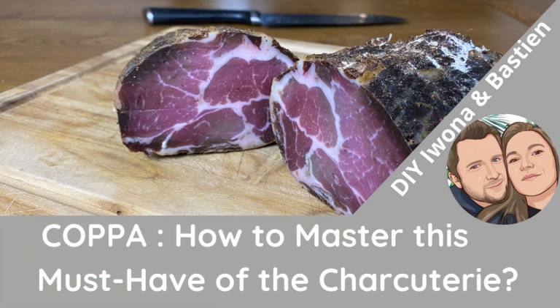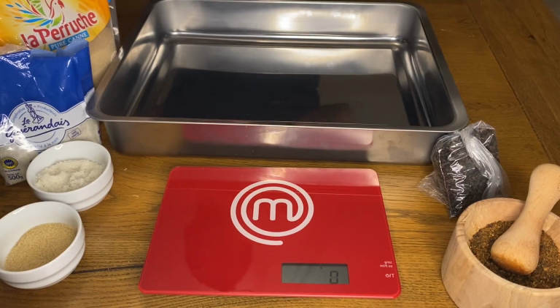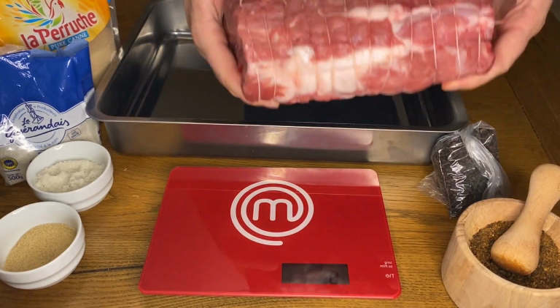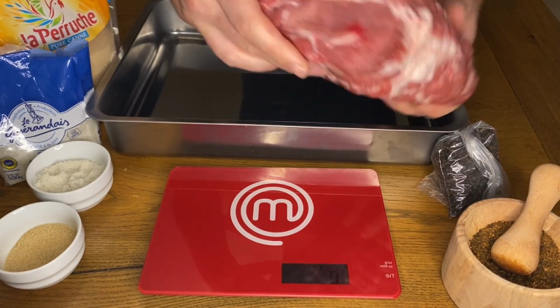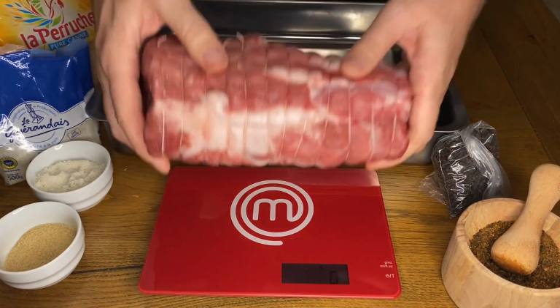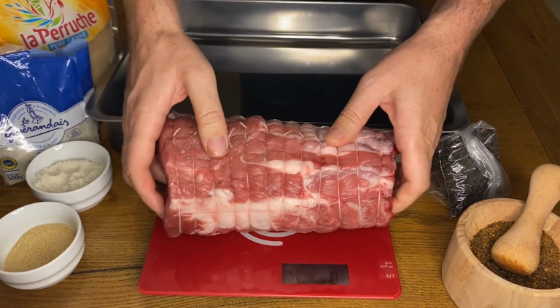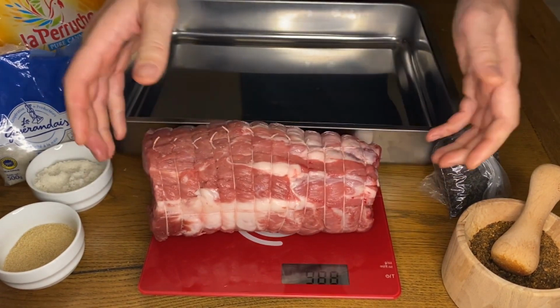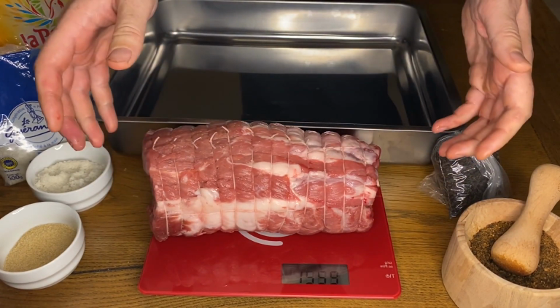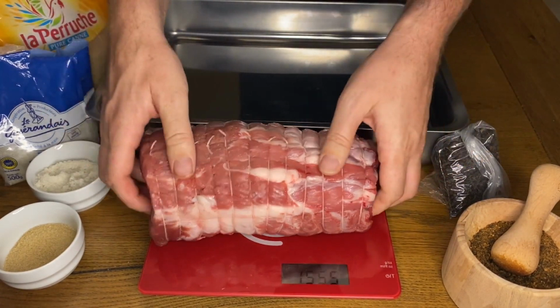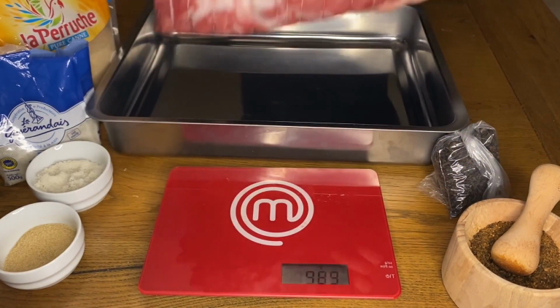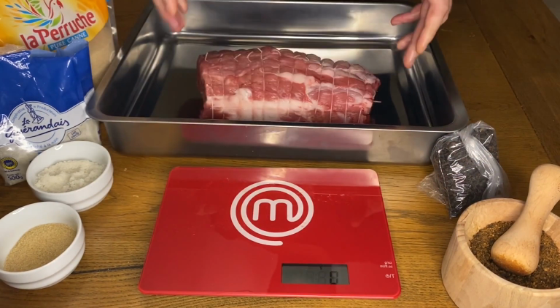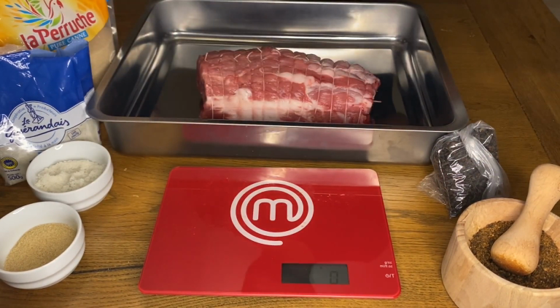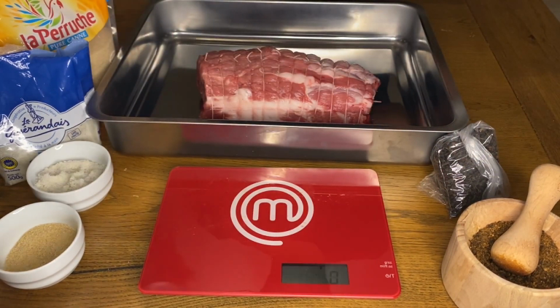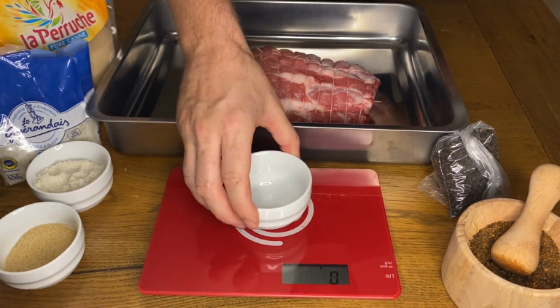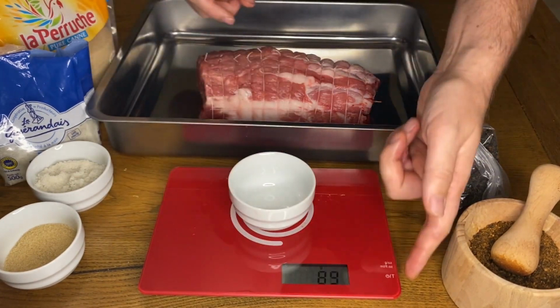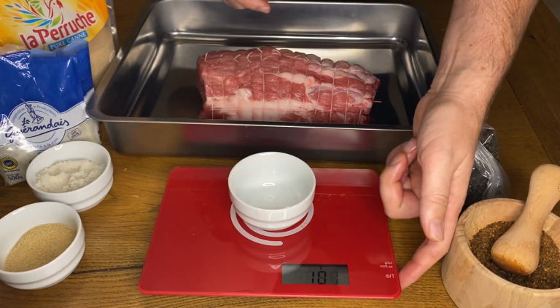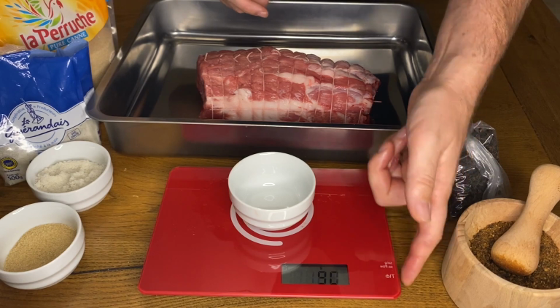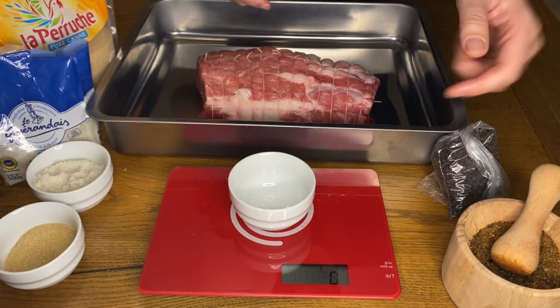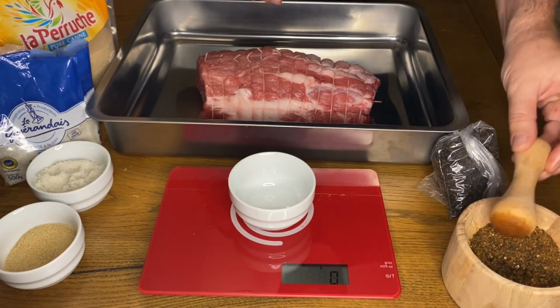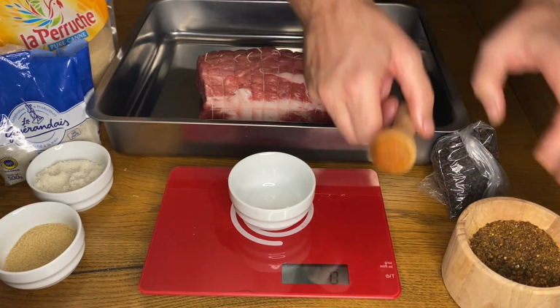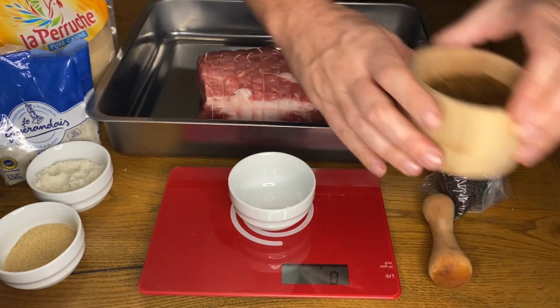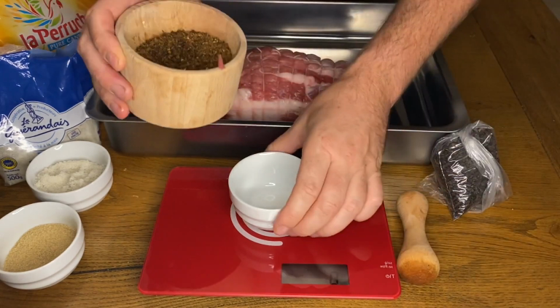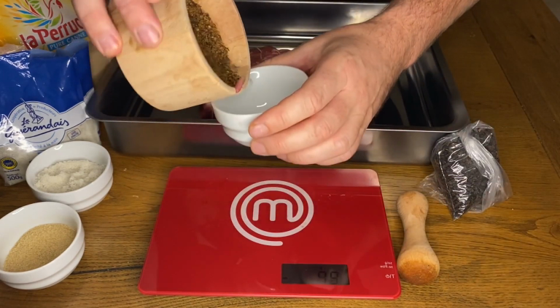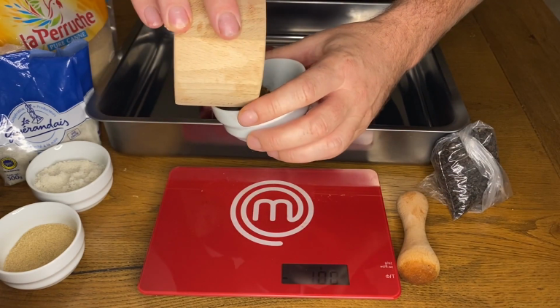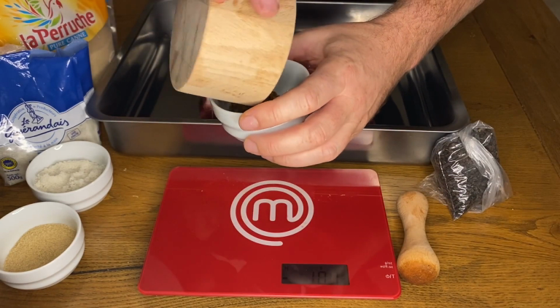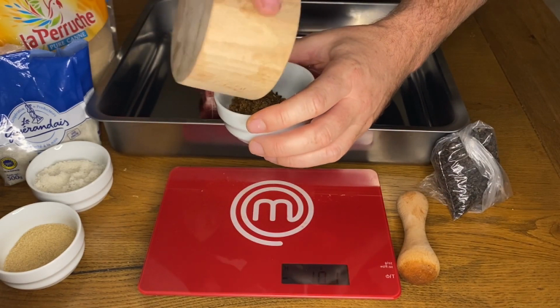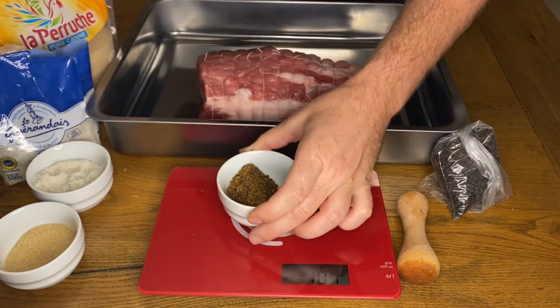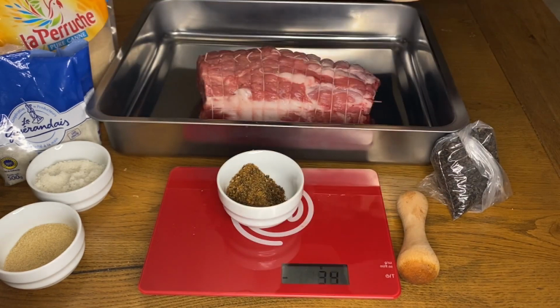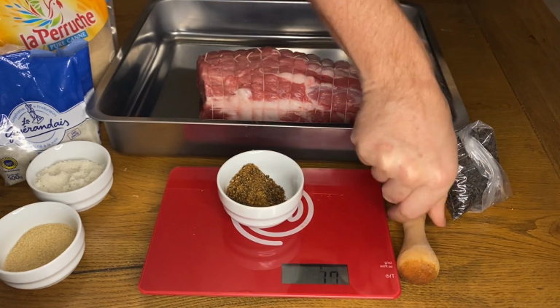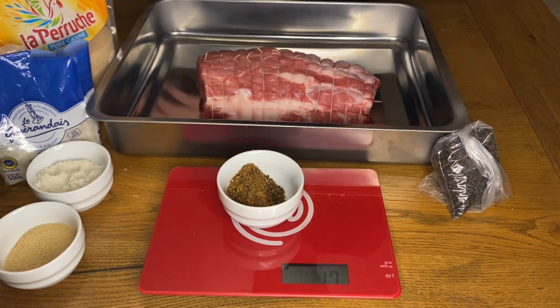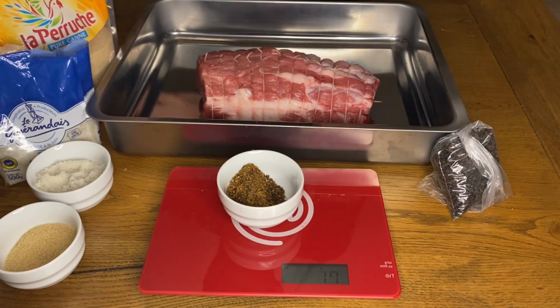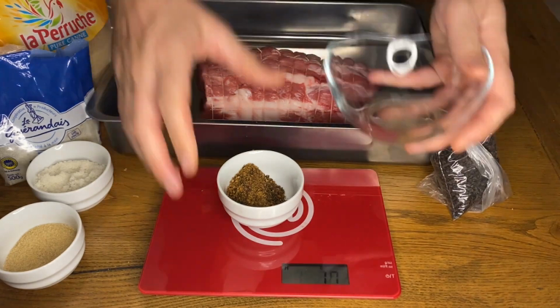Hi everybody and welcome to our channel where we talk about homemade cured meat or charcuterie. Today we'll see how to produce the number one of the Corsican charcuterie: the Coppa.